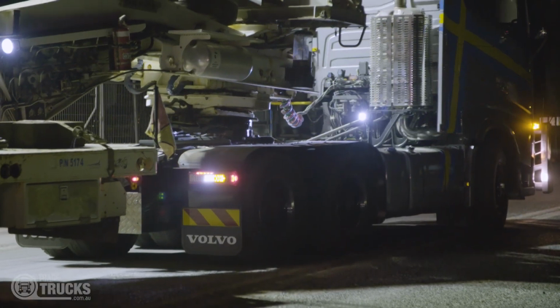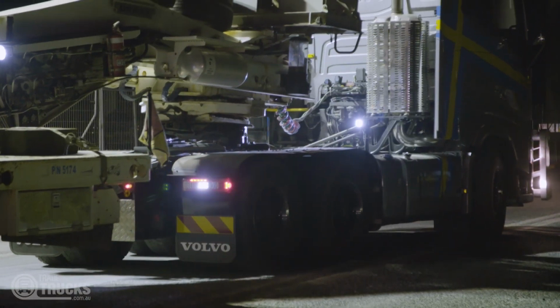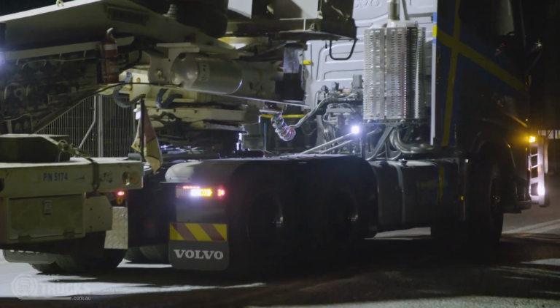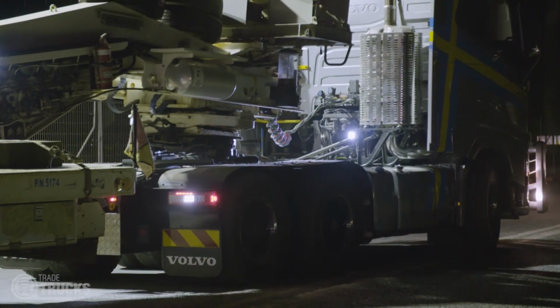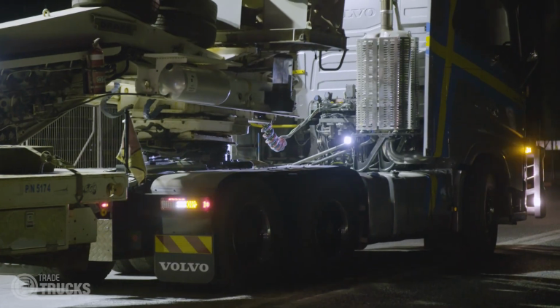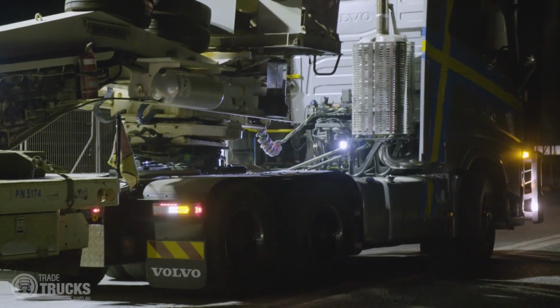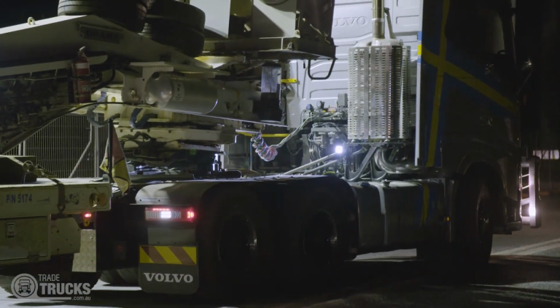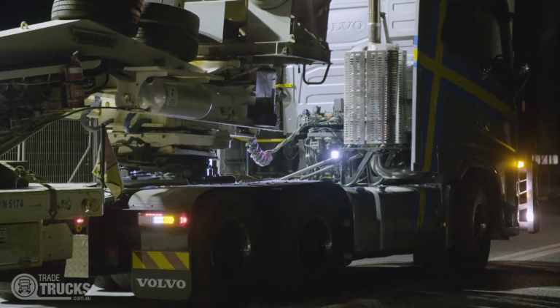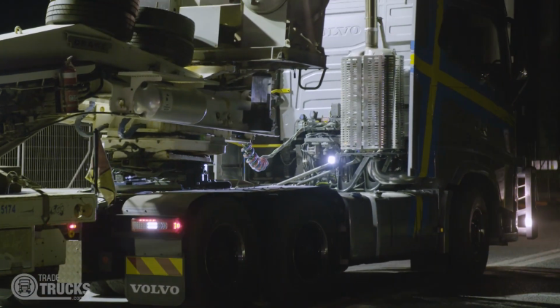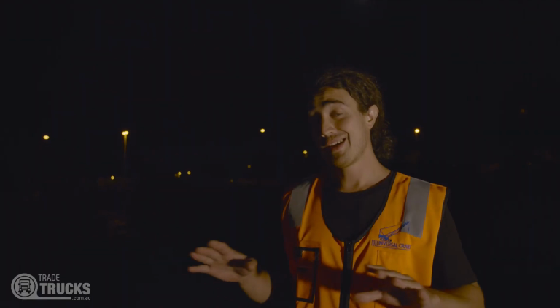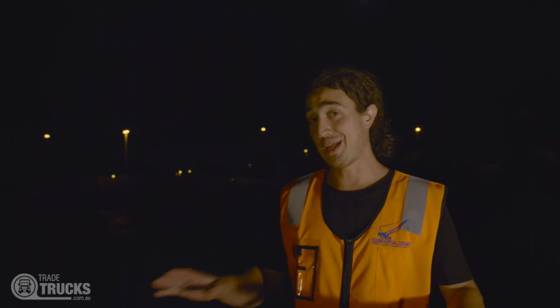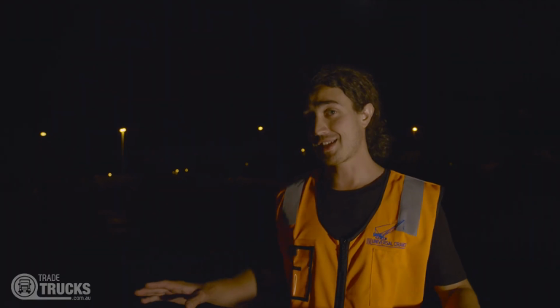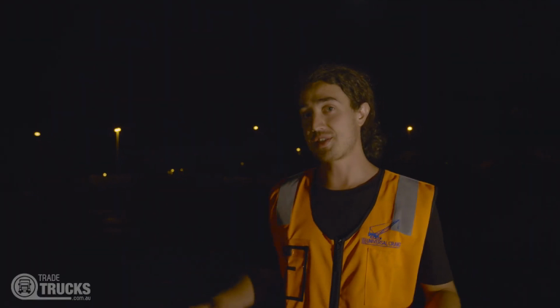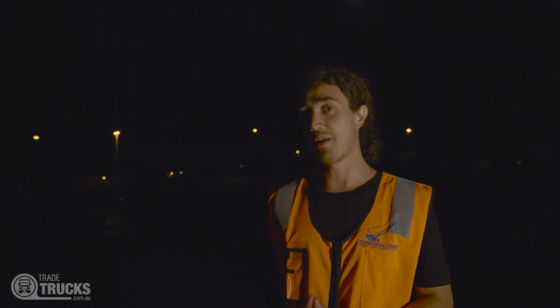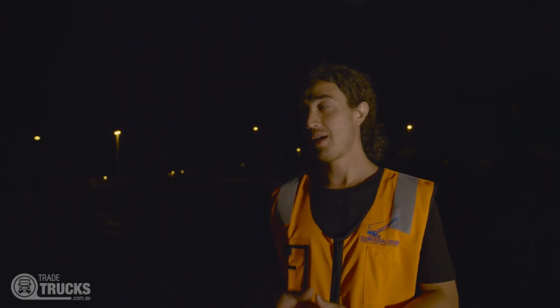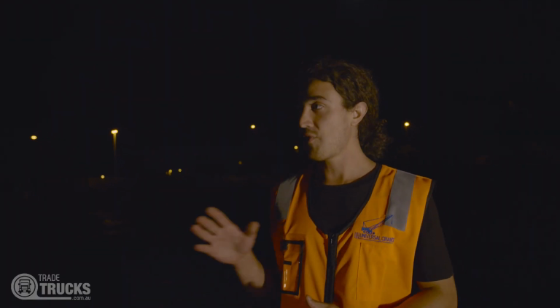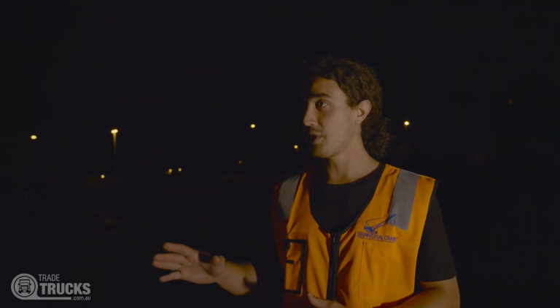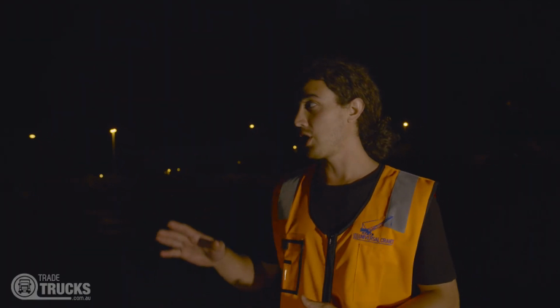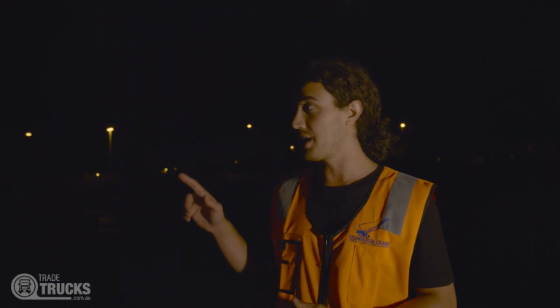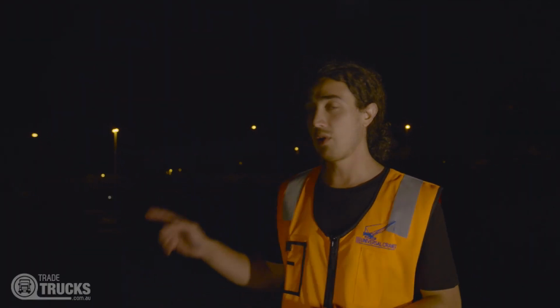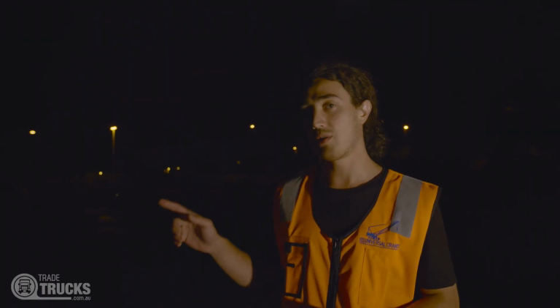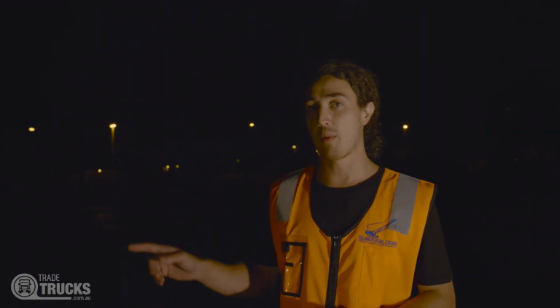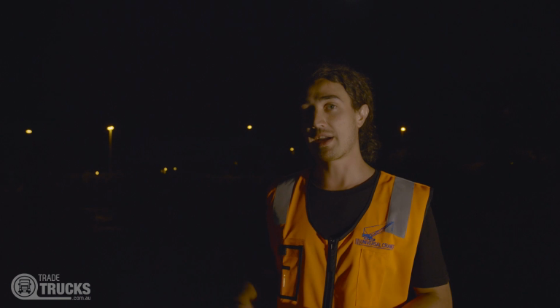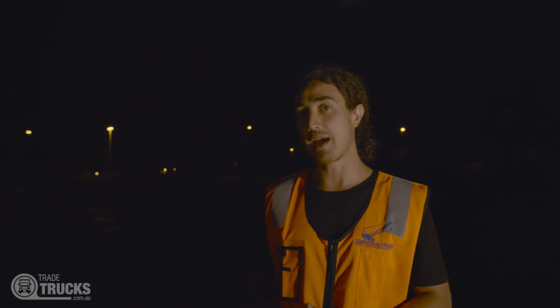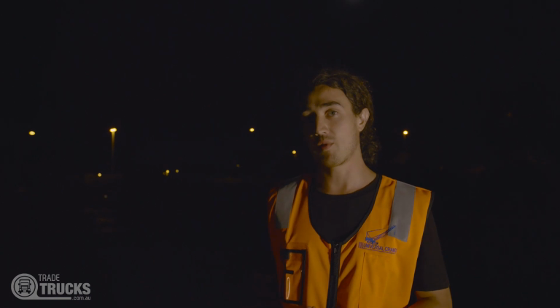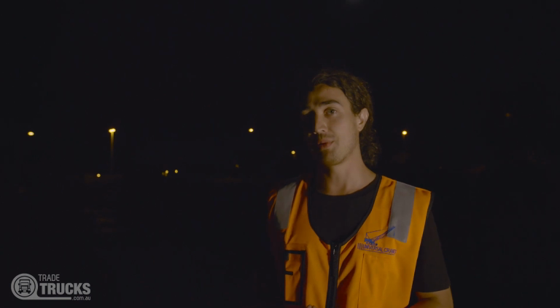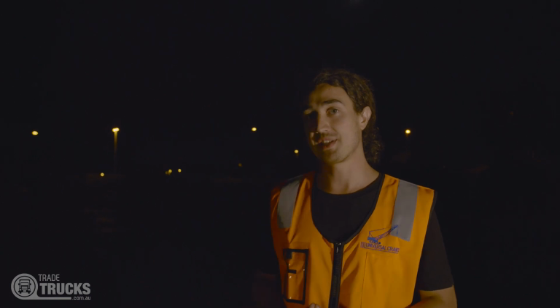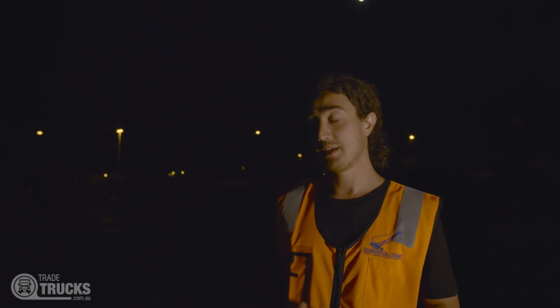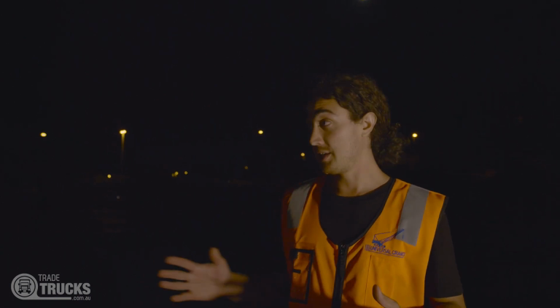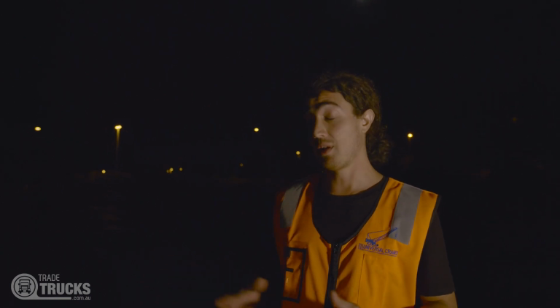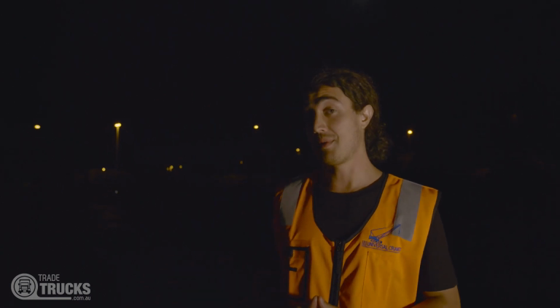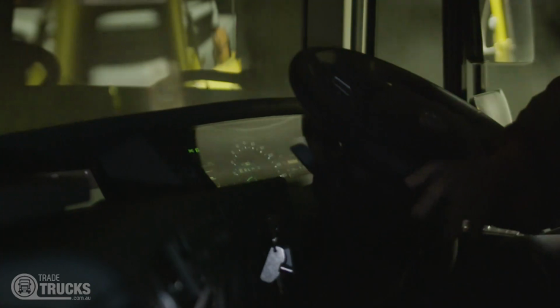There's about a hundred people on this job site and currently the place is a ghost town. Everybody stopped, and they're relying on Rubbo to get that girder into place — it's all on him now.